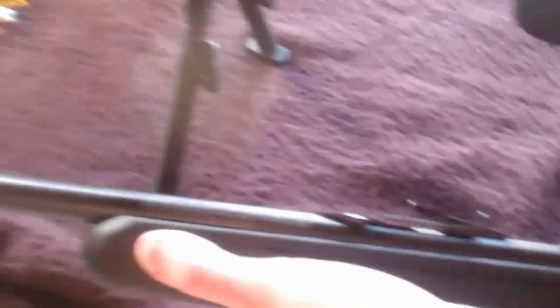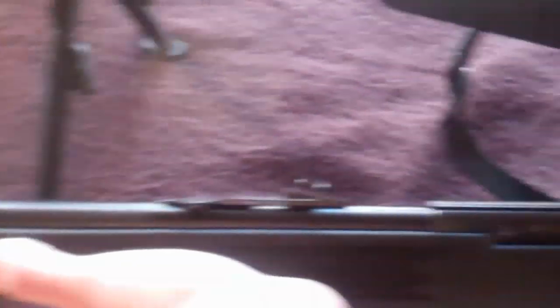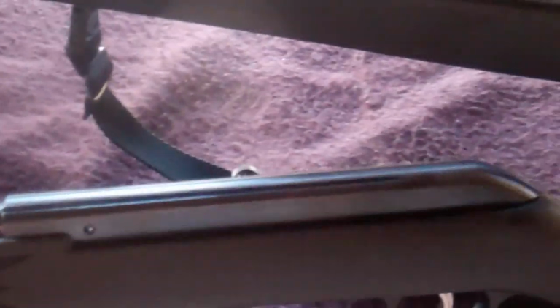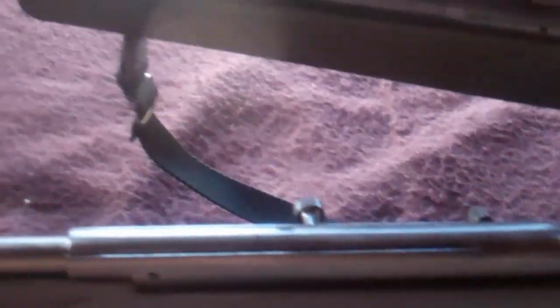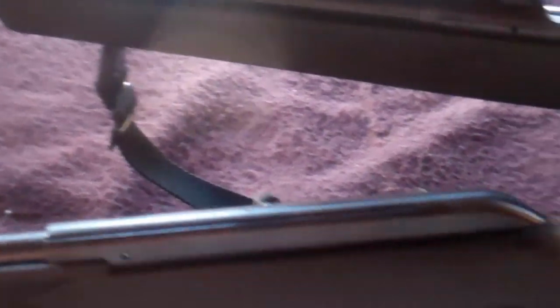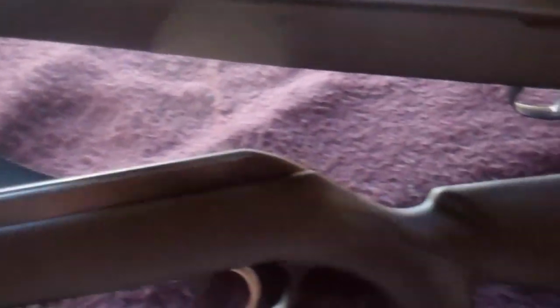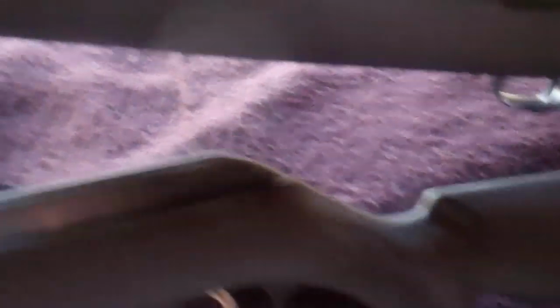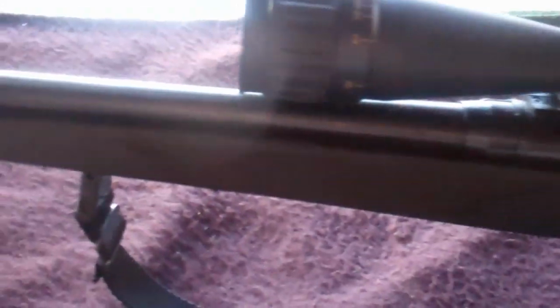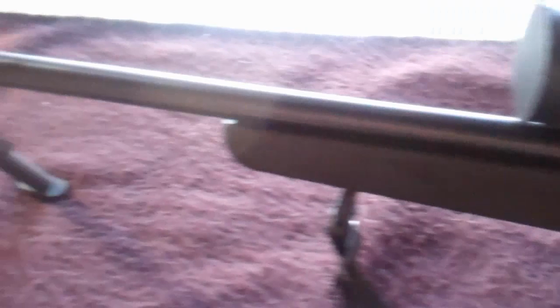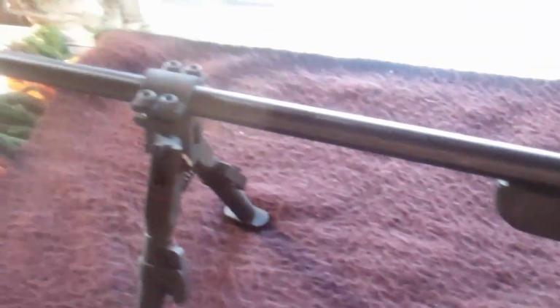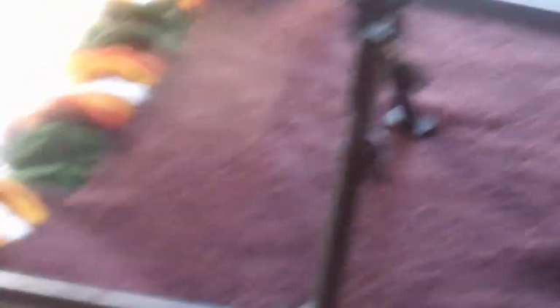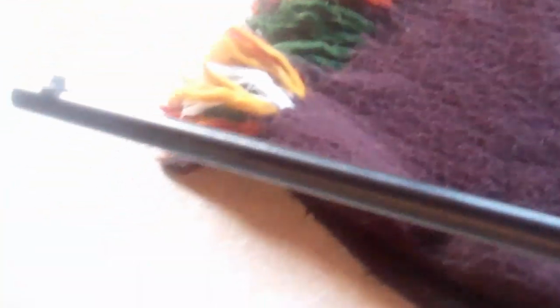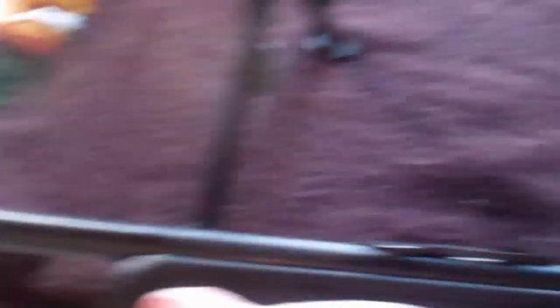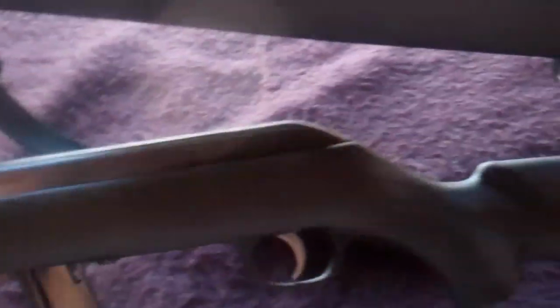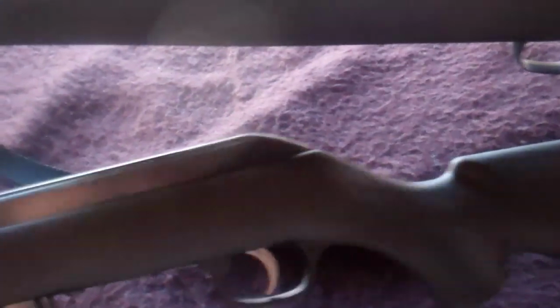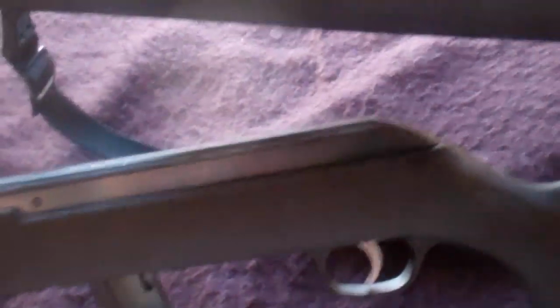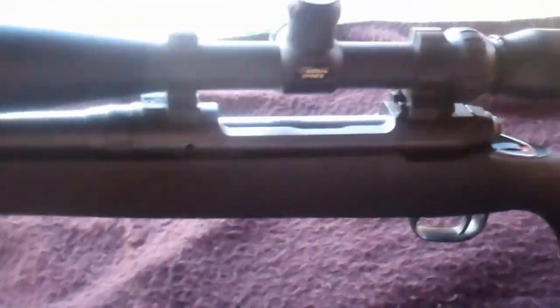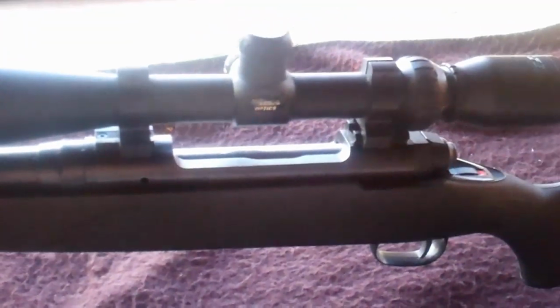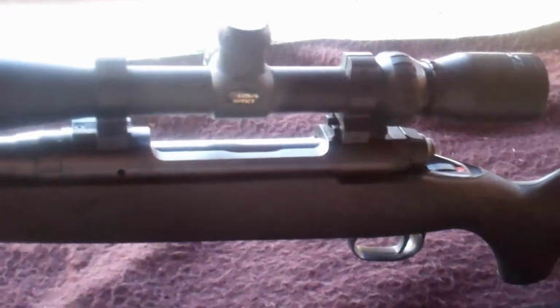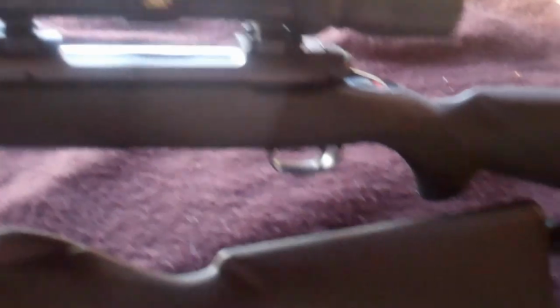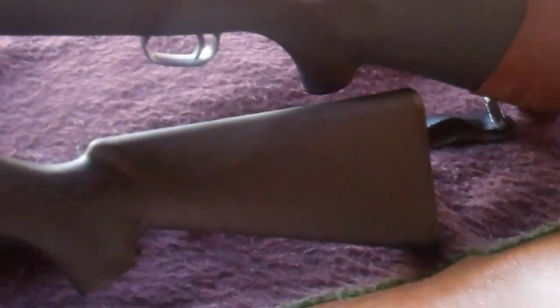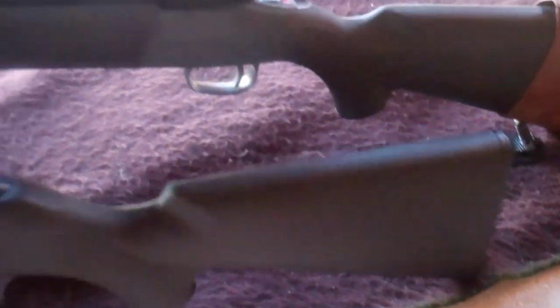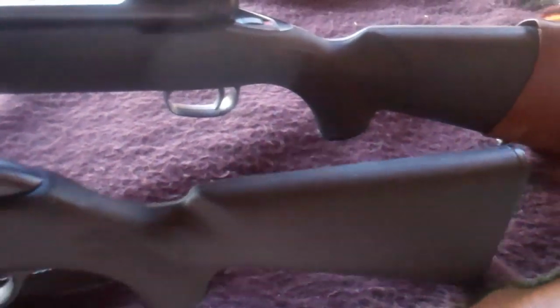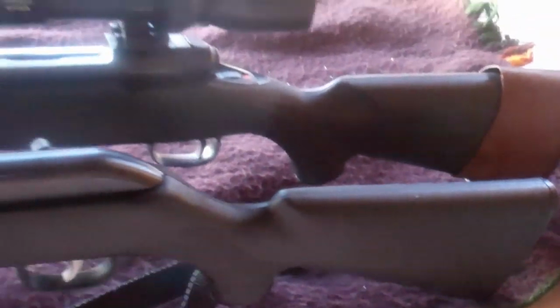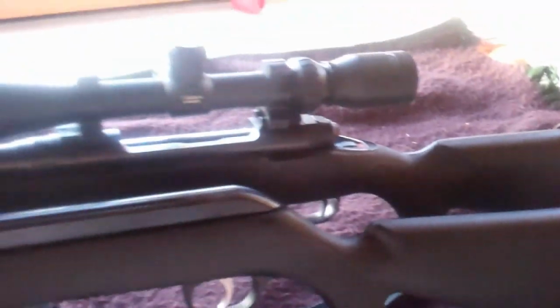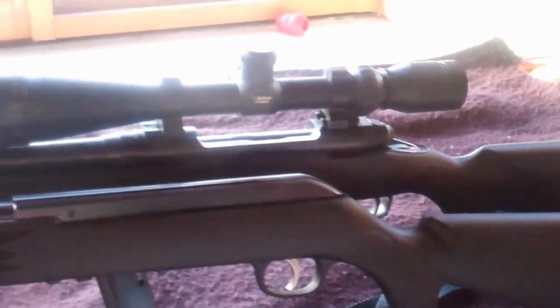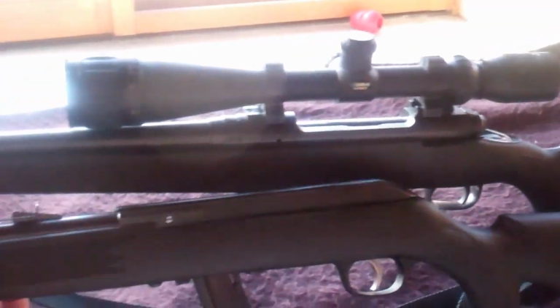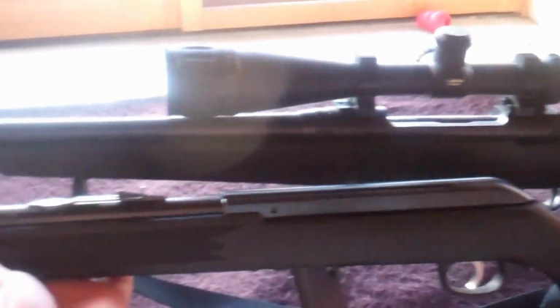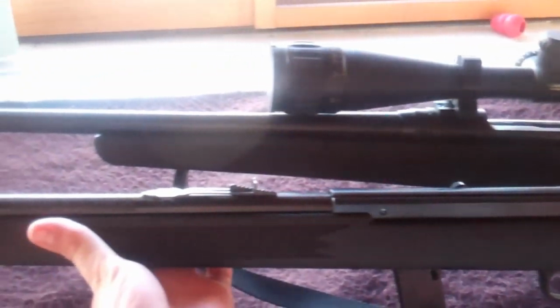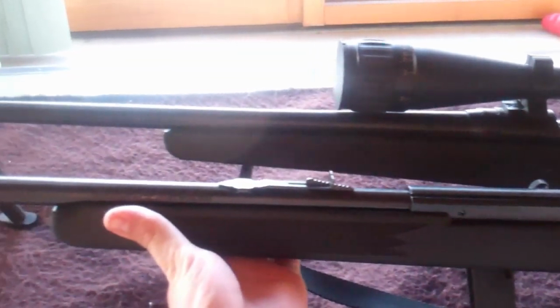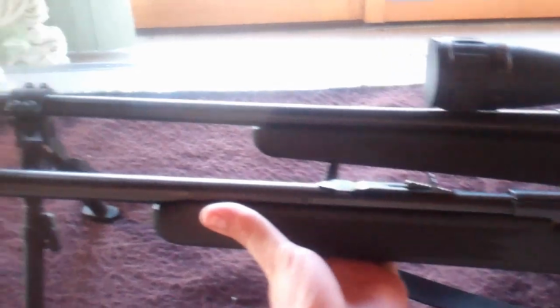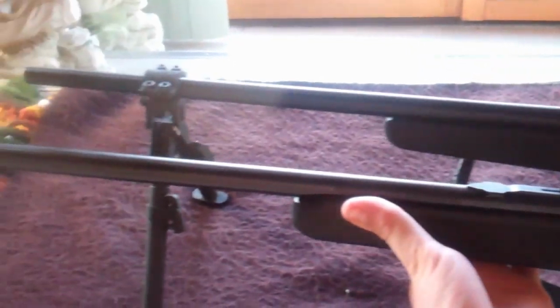It really is. There are only a few differences — this 30-06 does not have iron sights, but this one does. That's the comparison between these two Savage rifles, and they're really not too different.